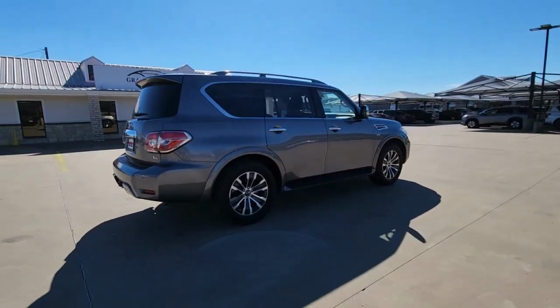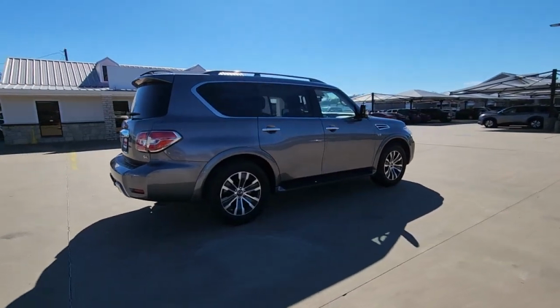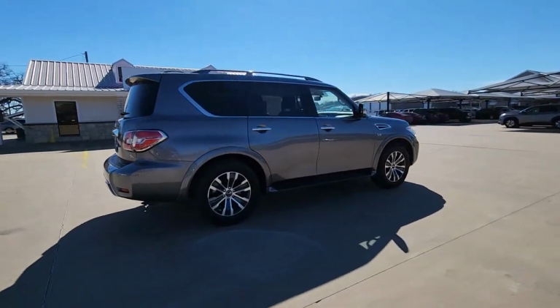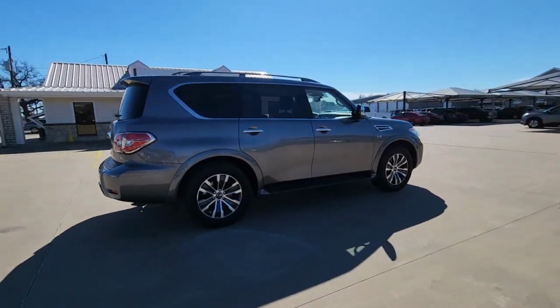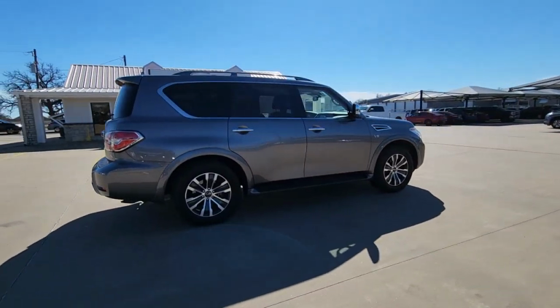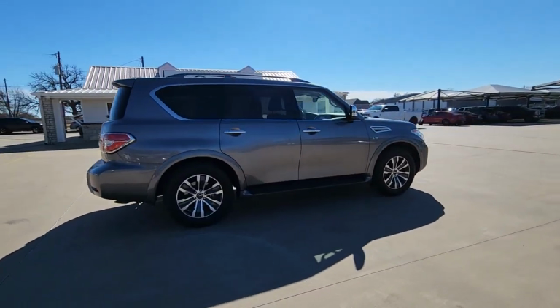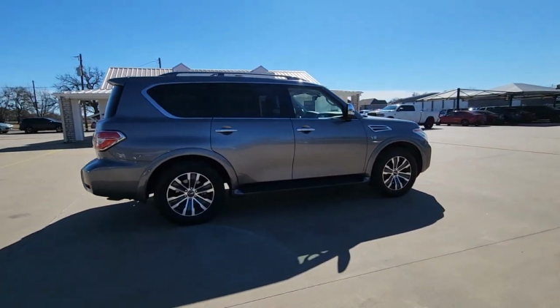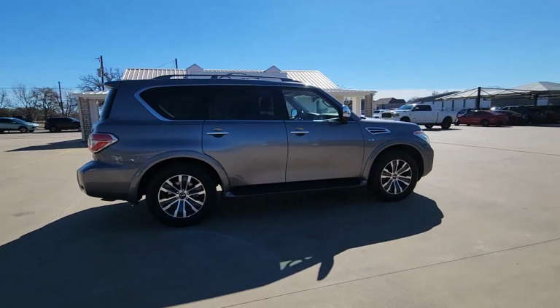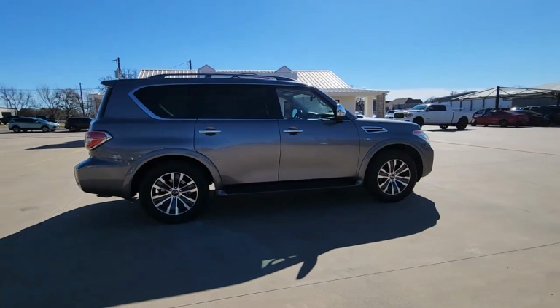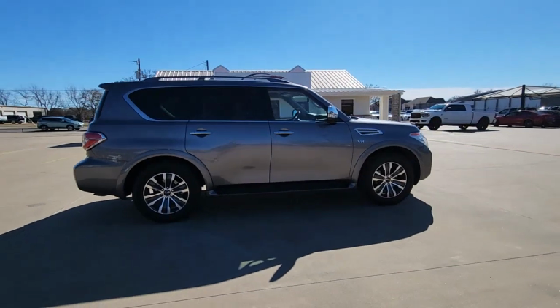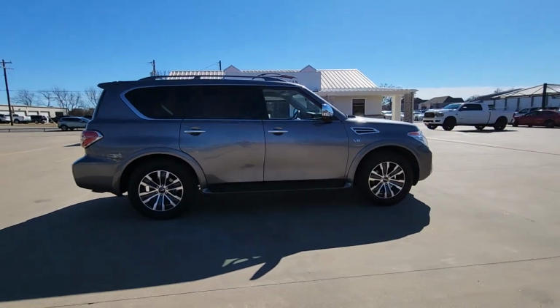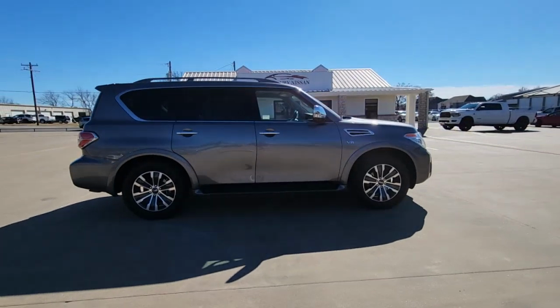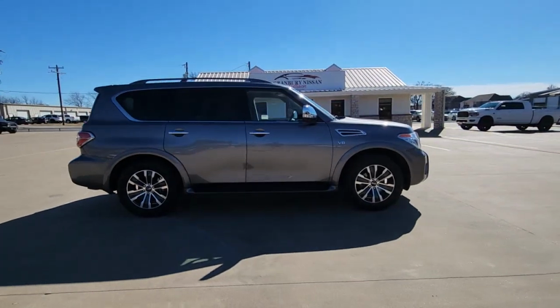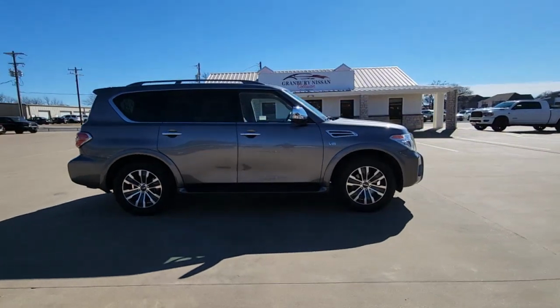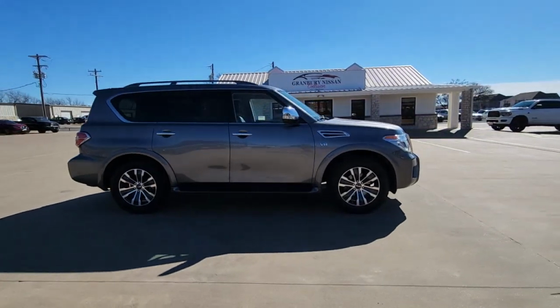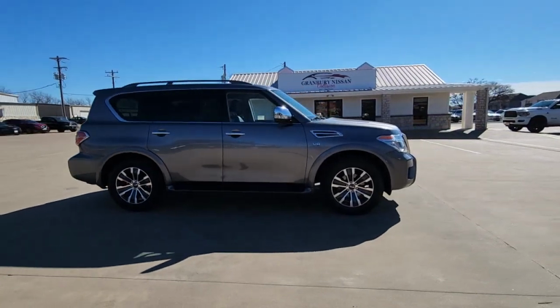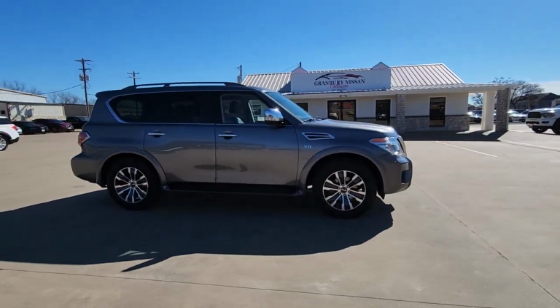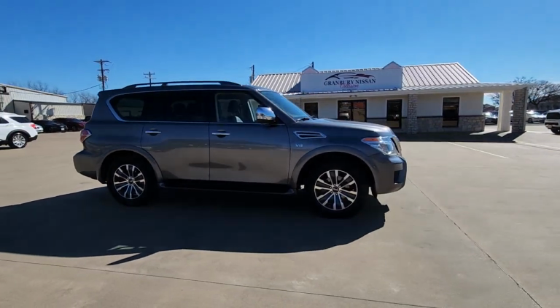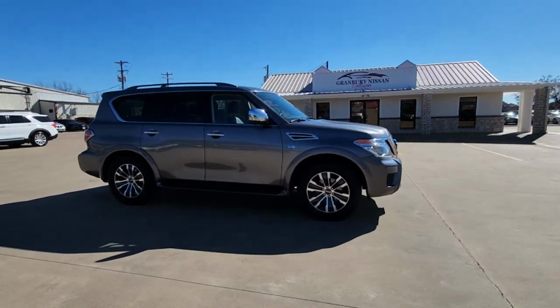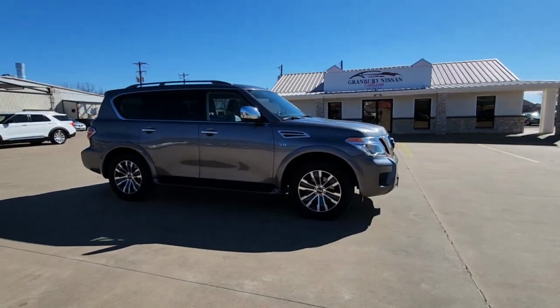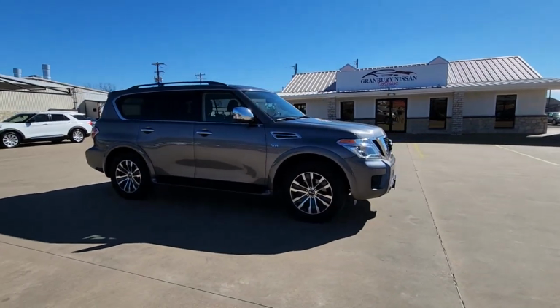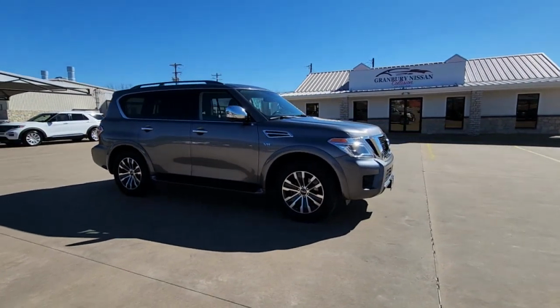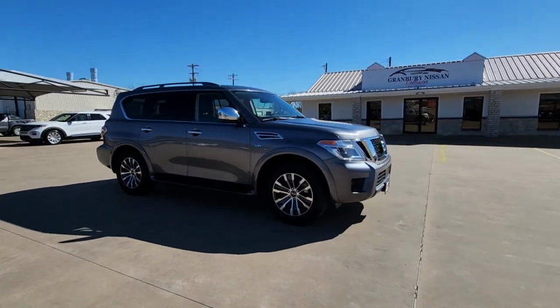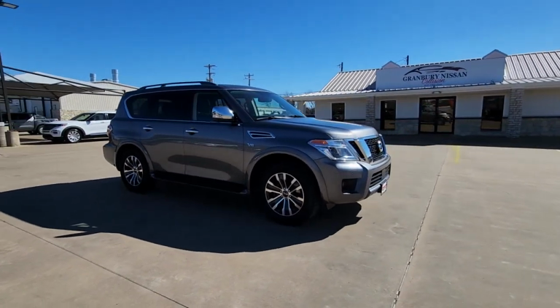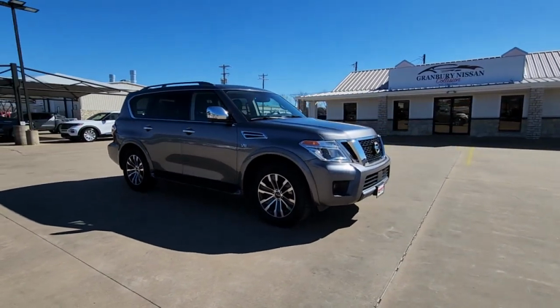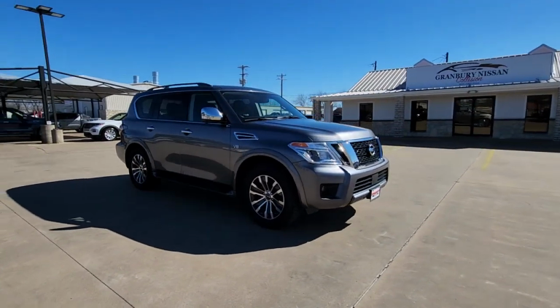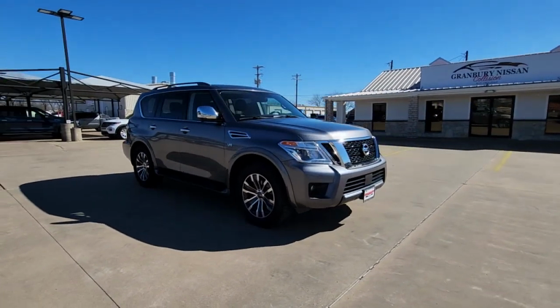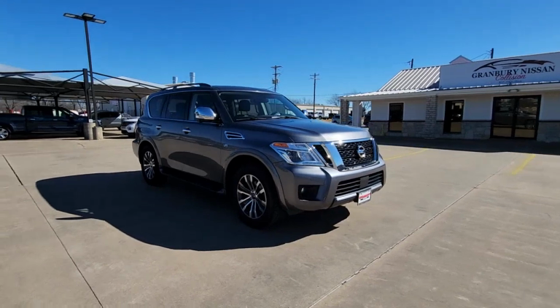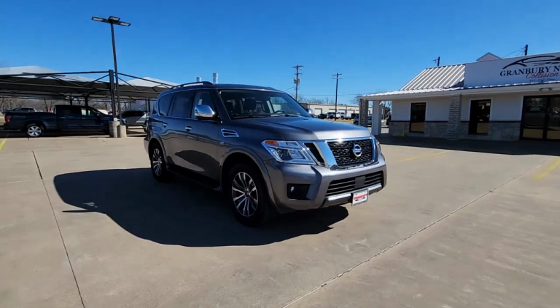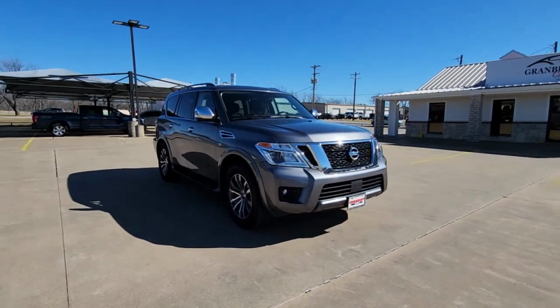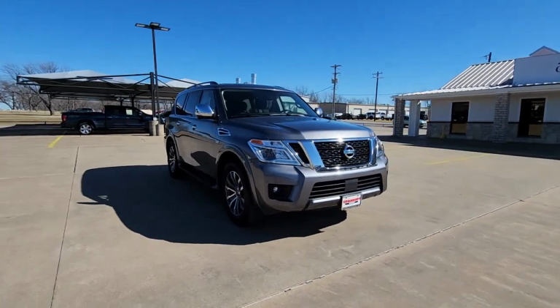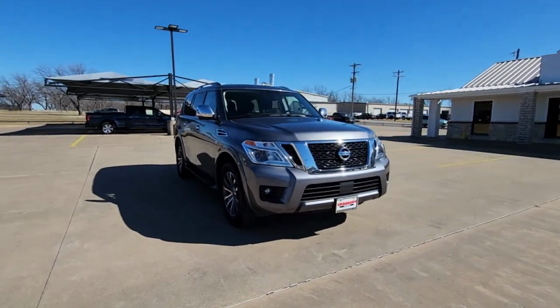This full-size 3-row SUV is a polite powerhouse, offering an upscale interior, smooth quiet ride and brawny towing capacity.